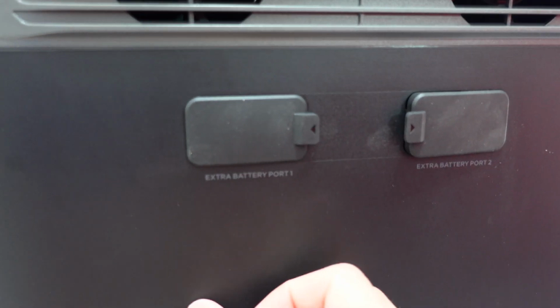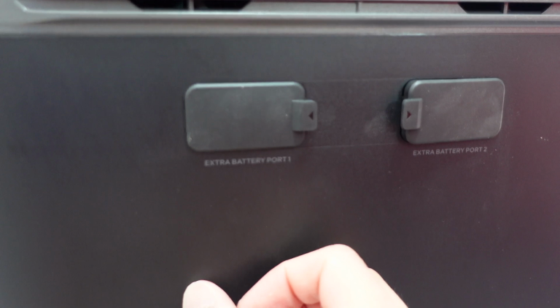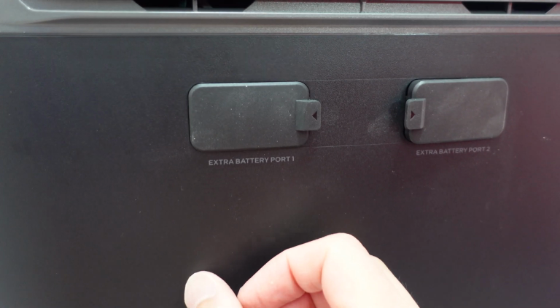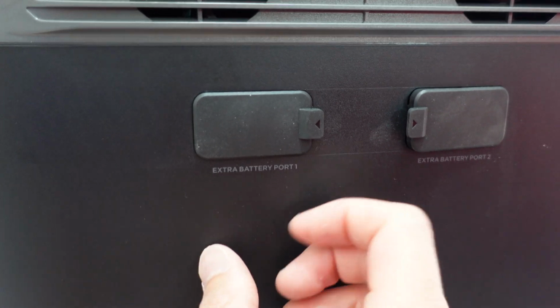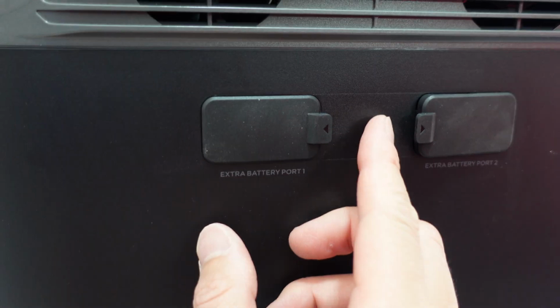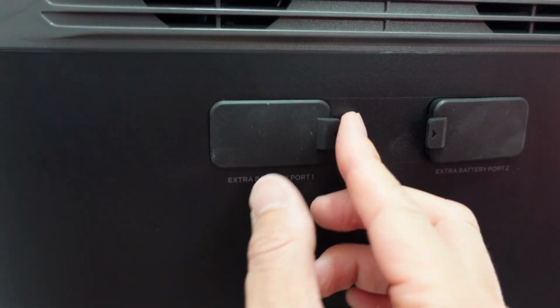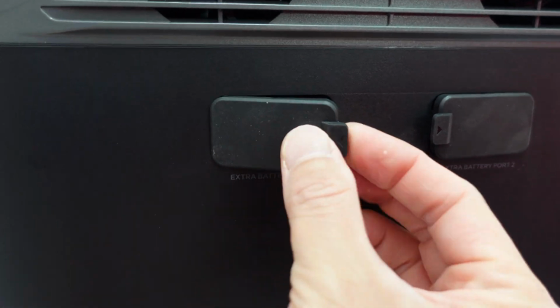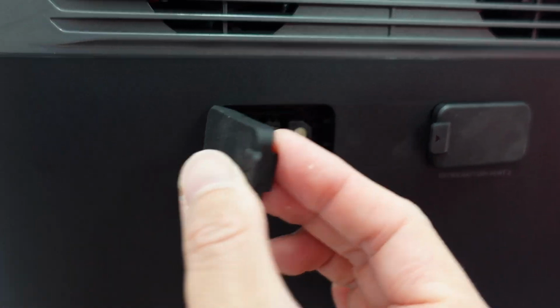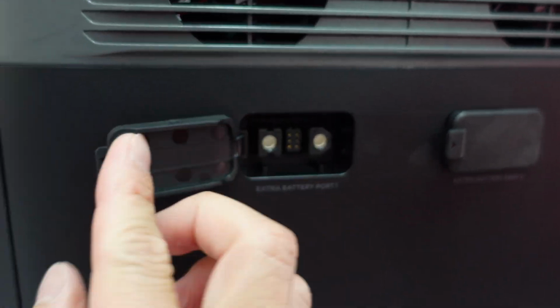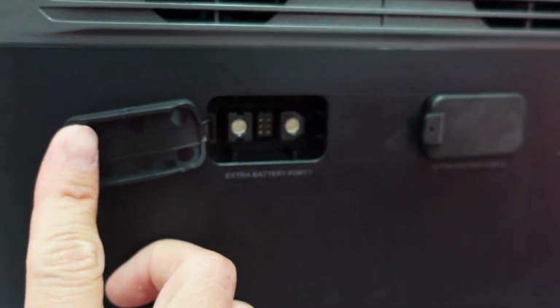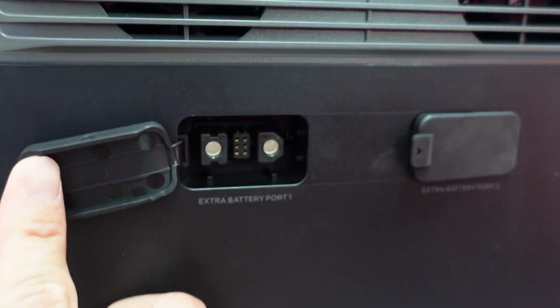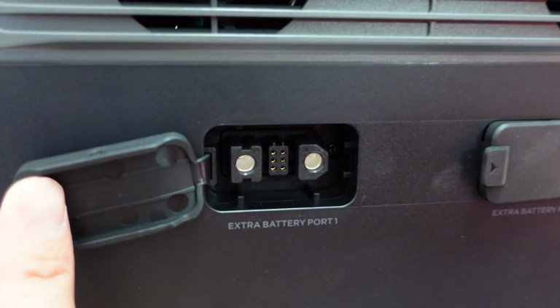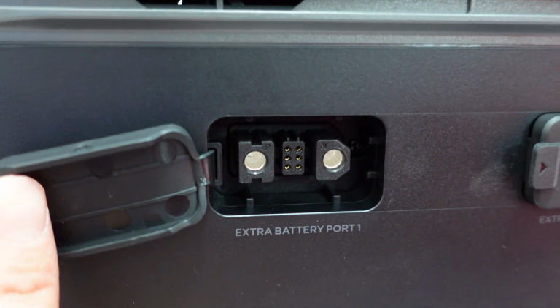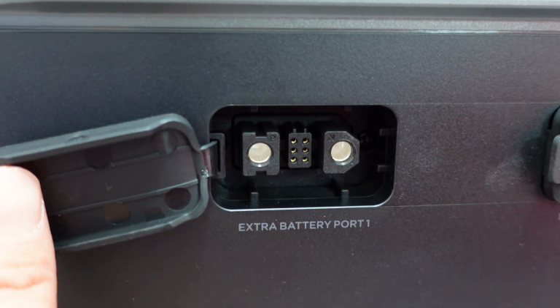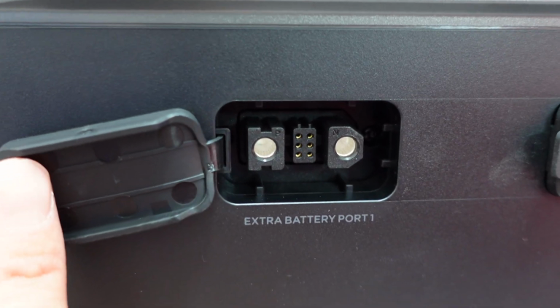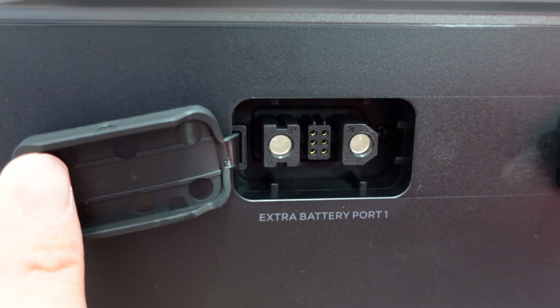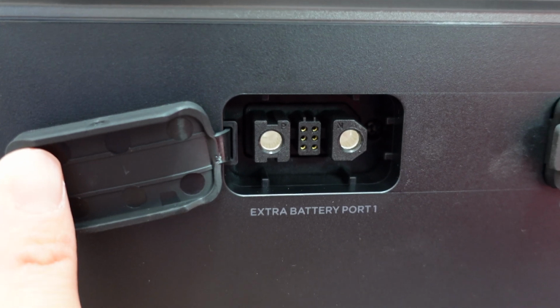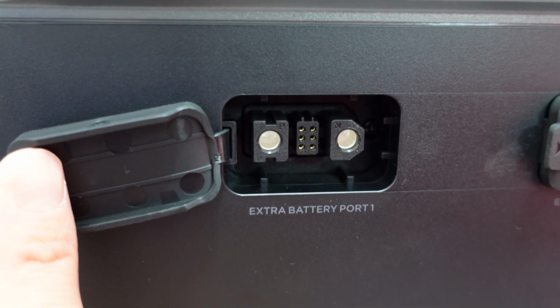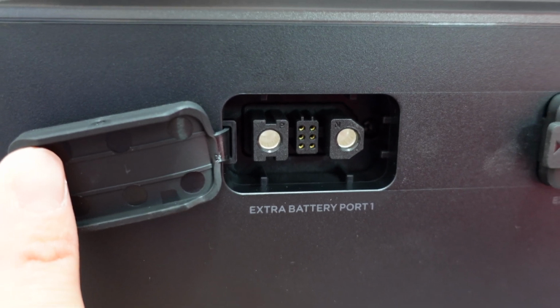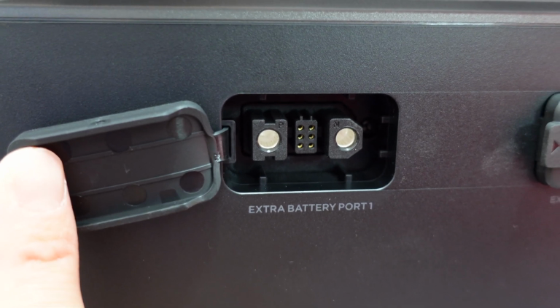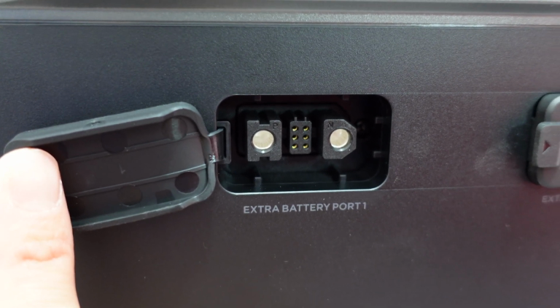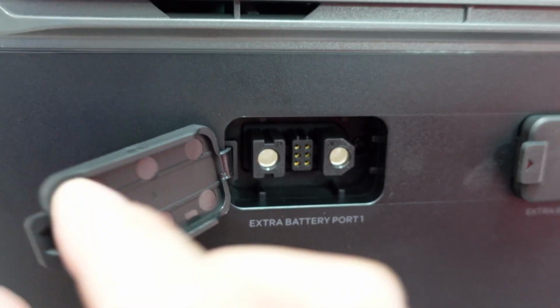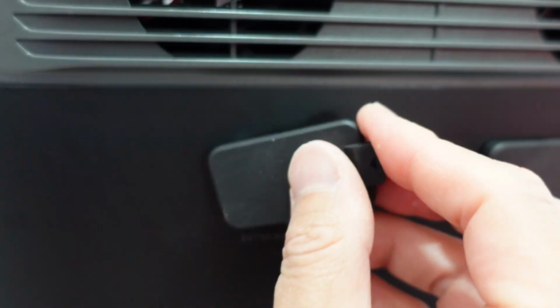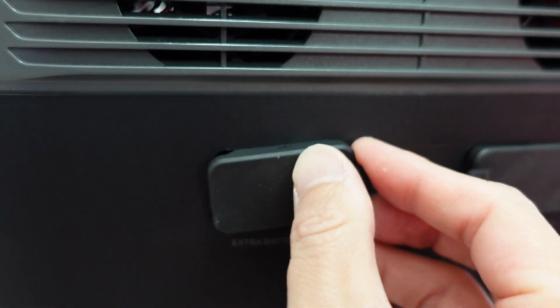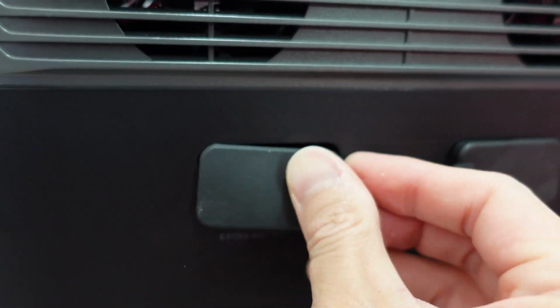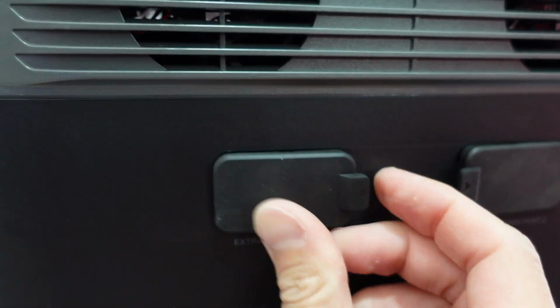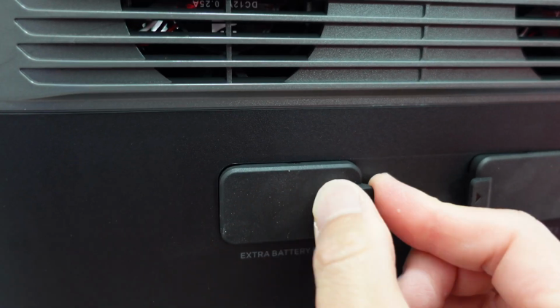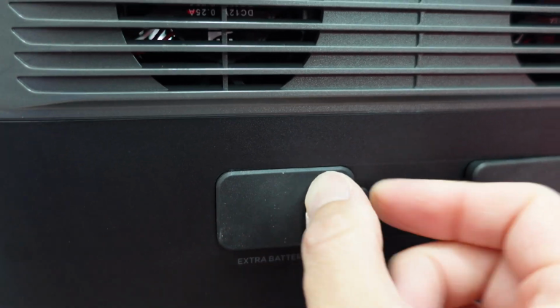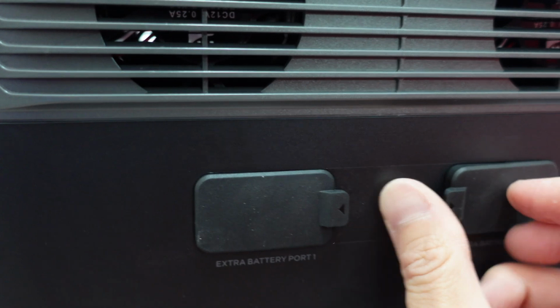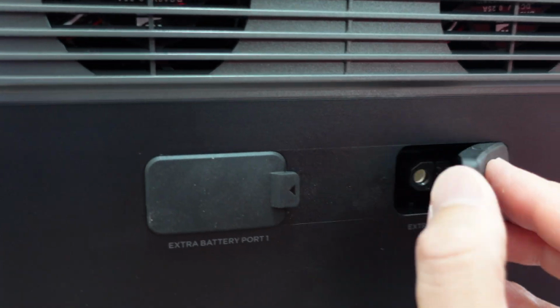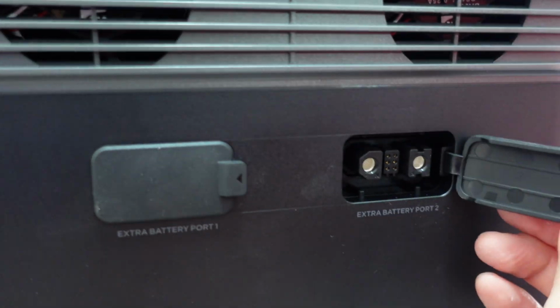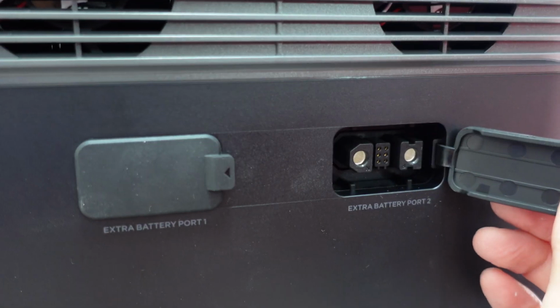These things do get quite hot, of course. And then we open this up — you can connect an extra Delta battery with that port, times two, and similarly on this side as well.